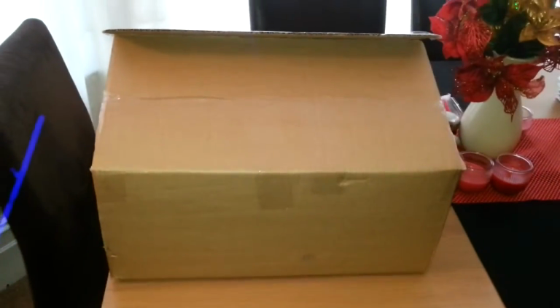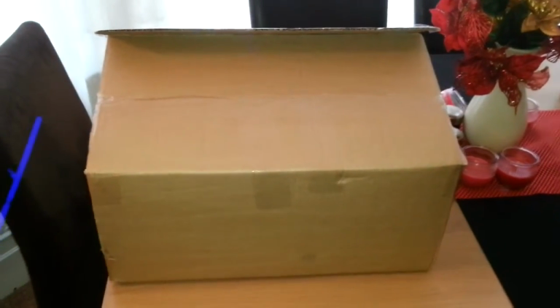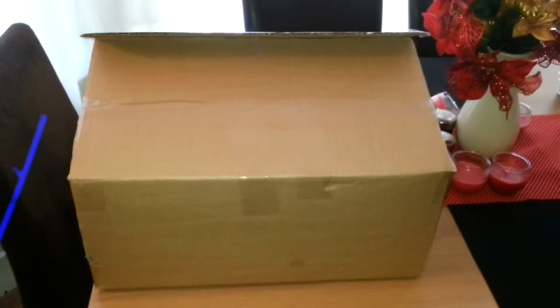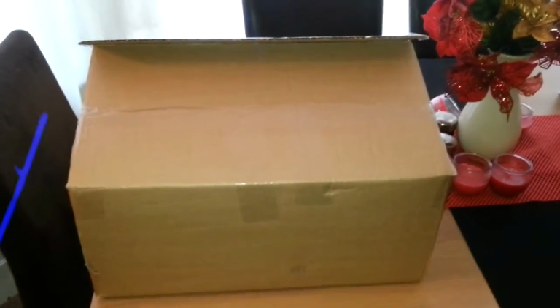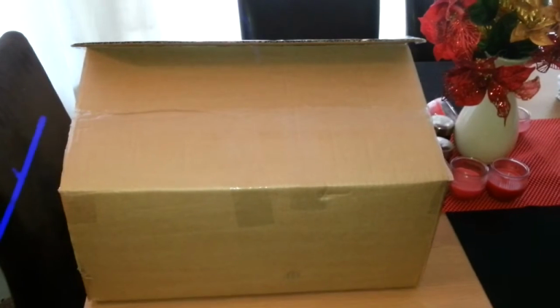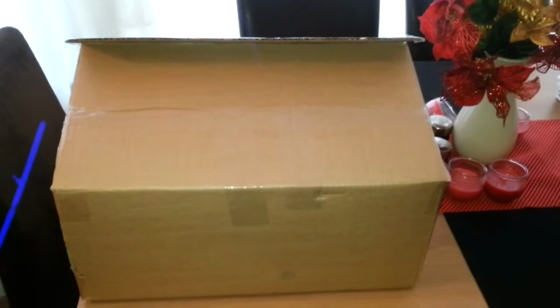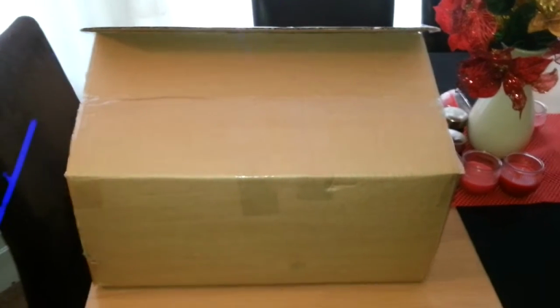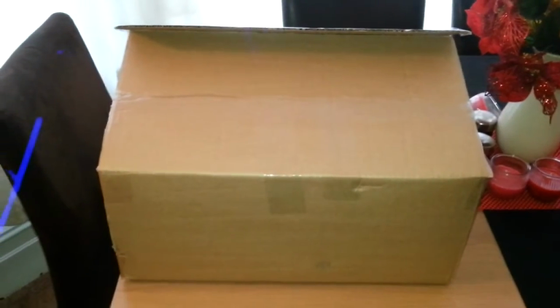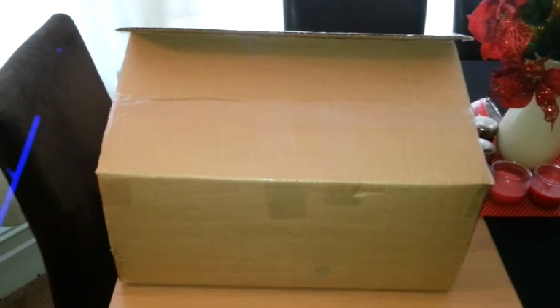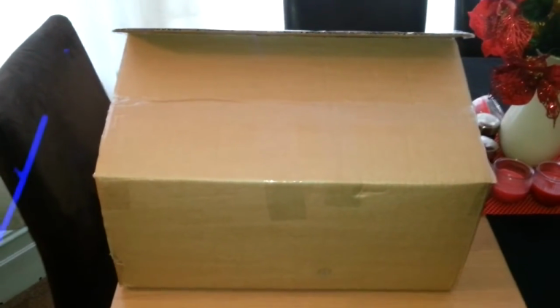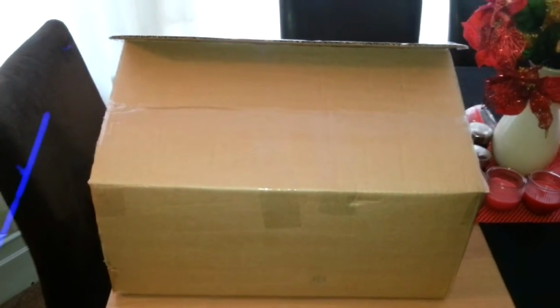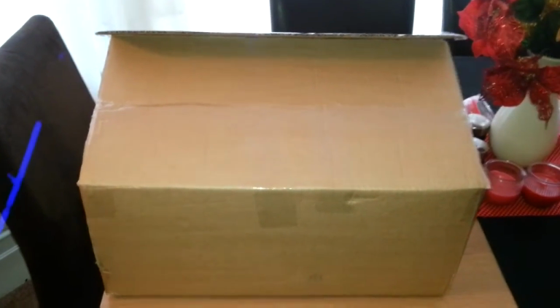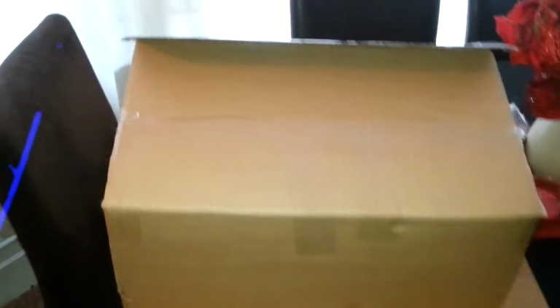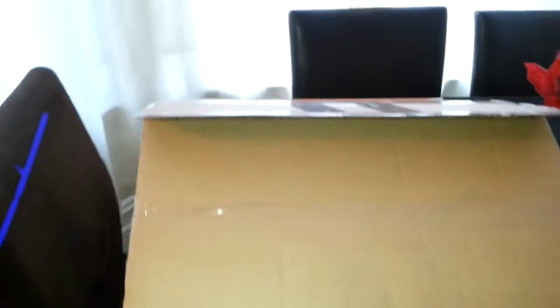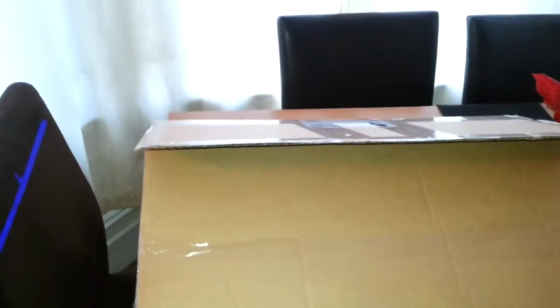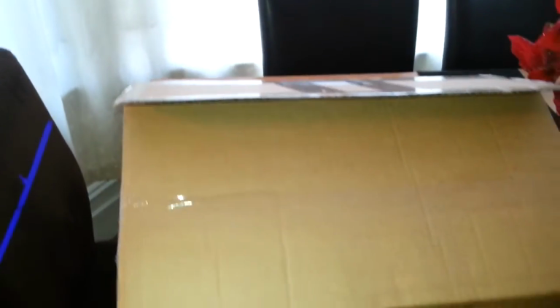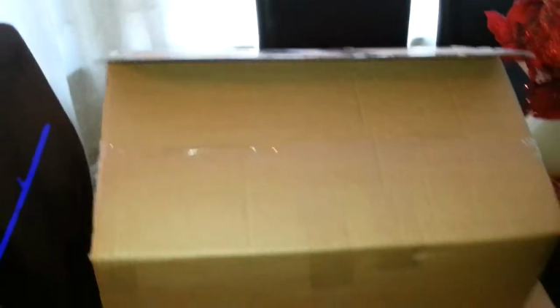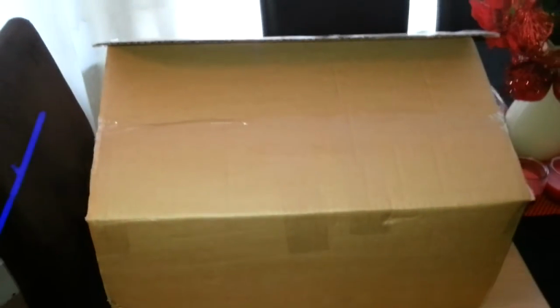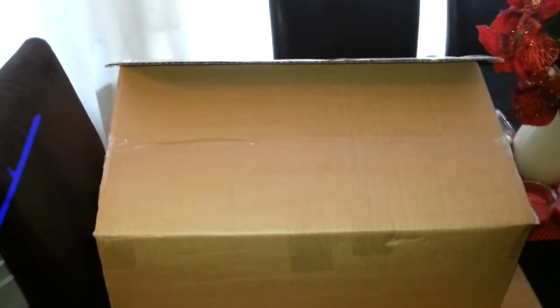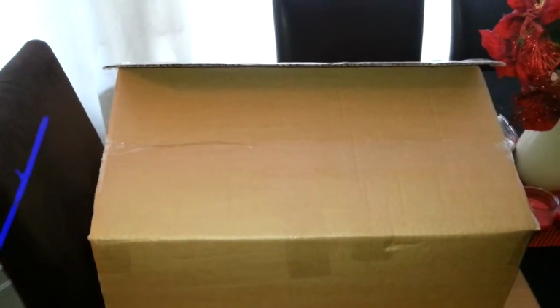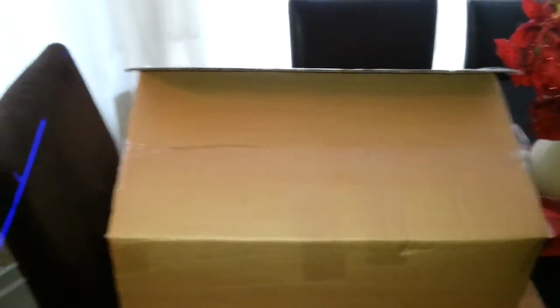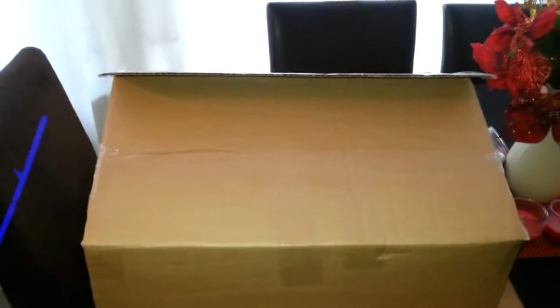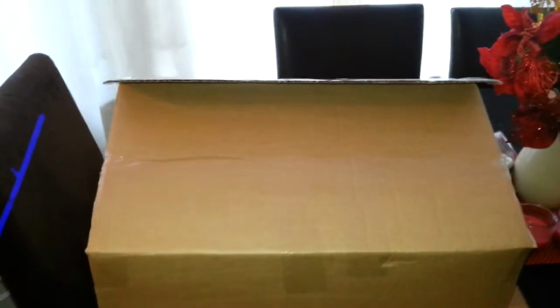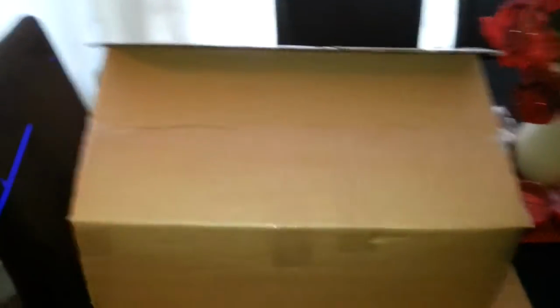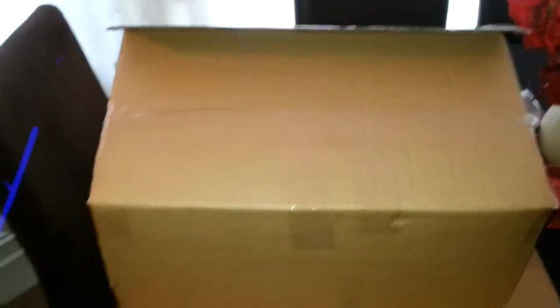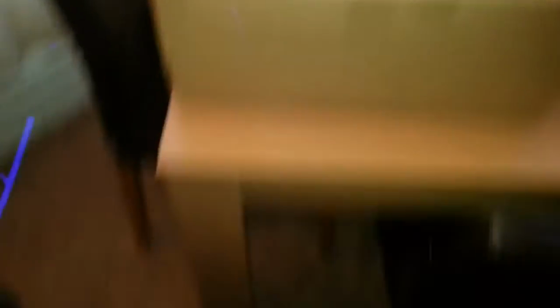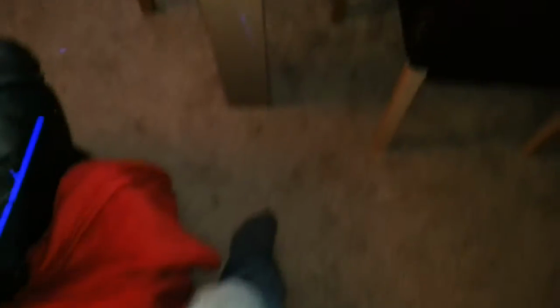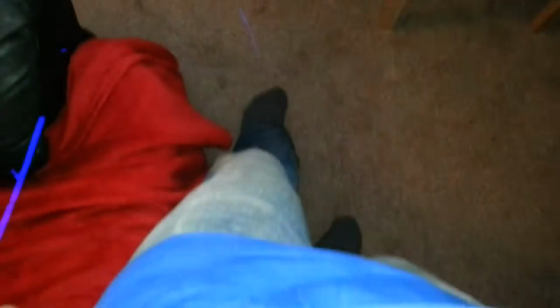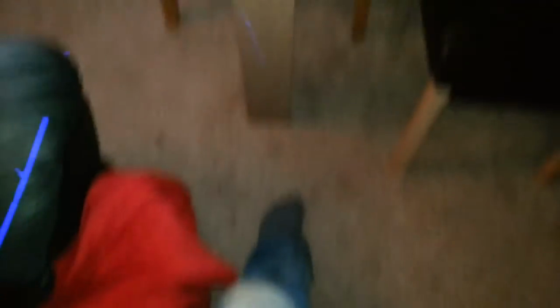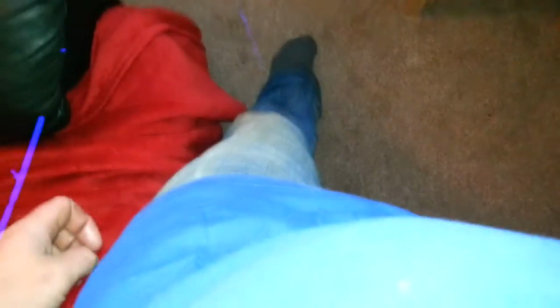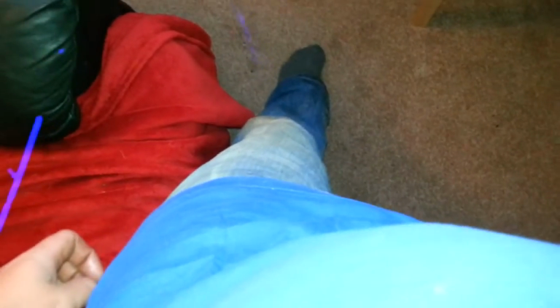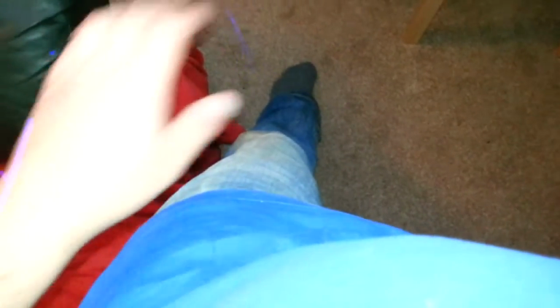I'll do an unboxing quickly first, and then I'm going to have a quick shower, get myself sorted, because I'm just all grubby — I'm still in my work clothes, as you can see.